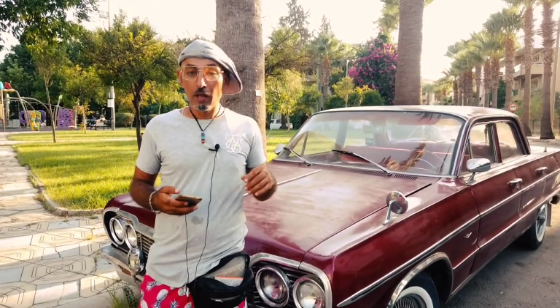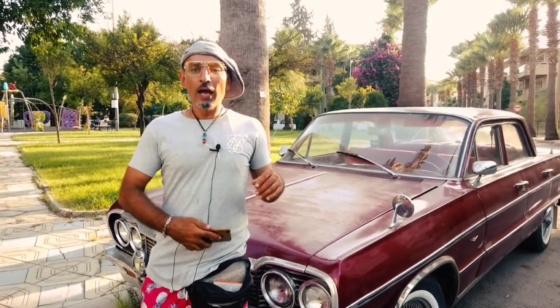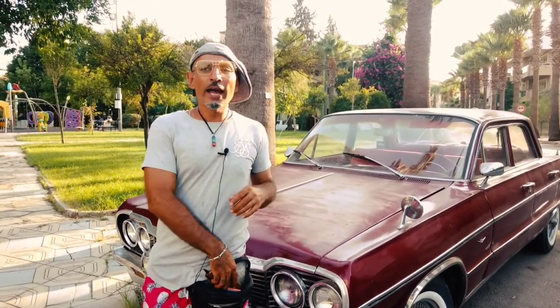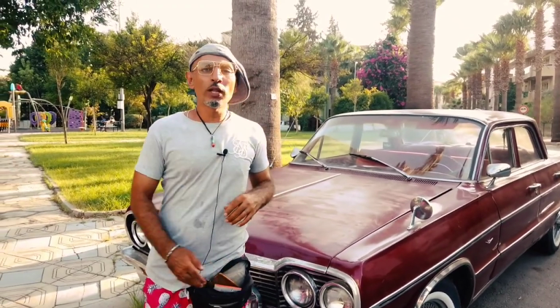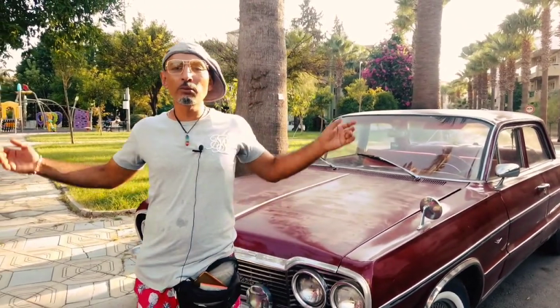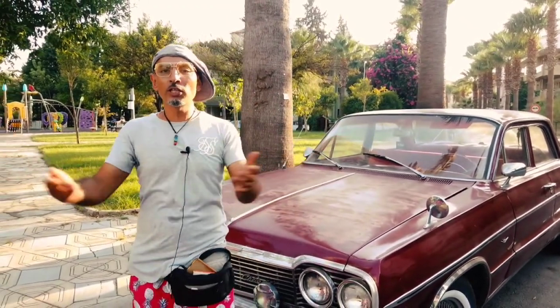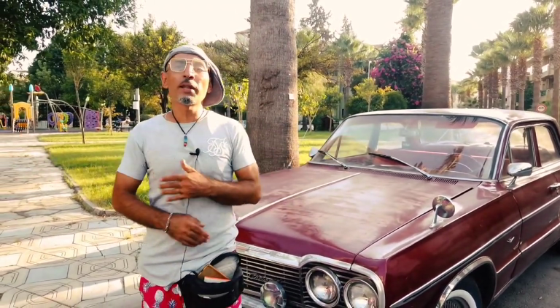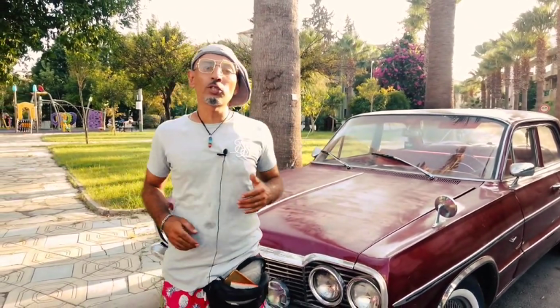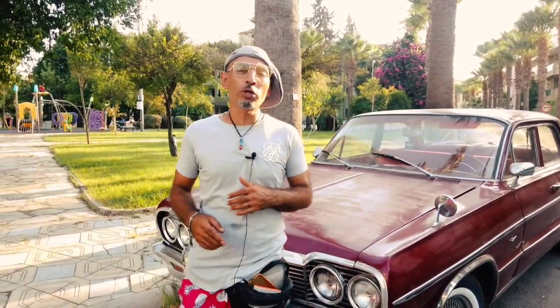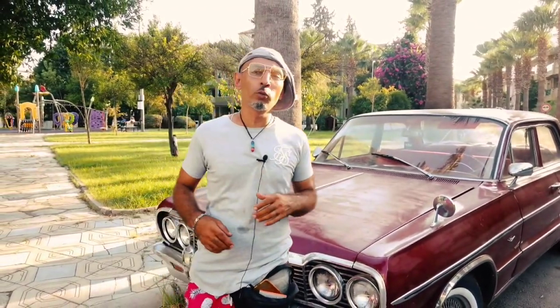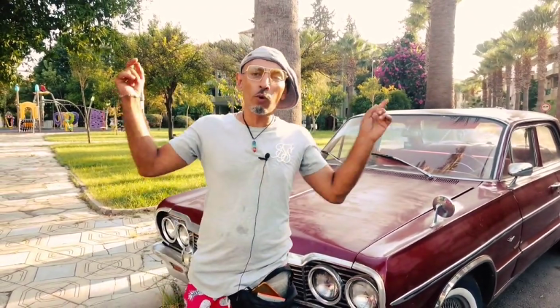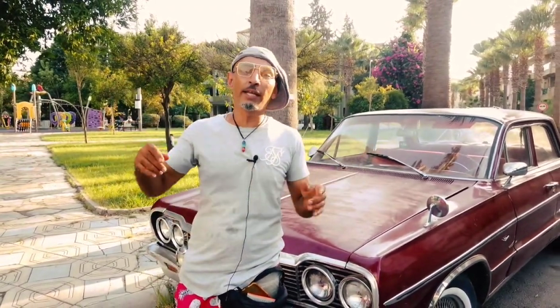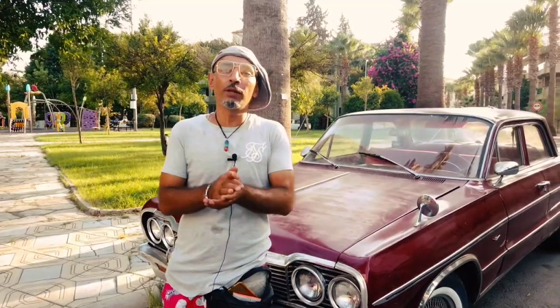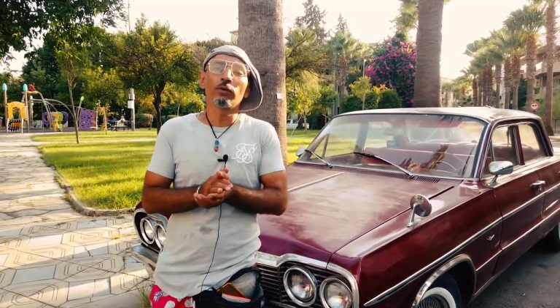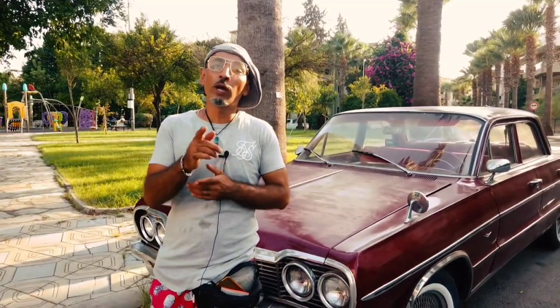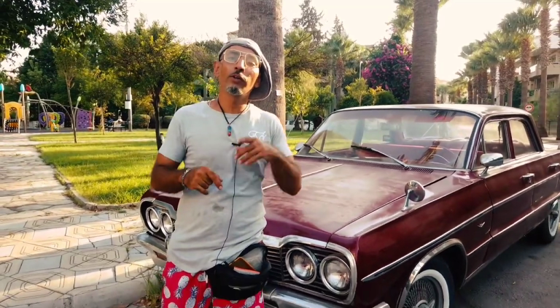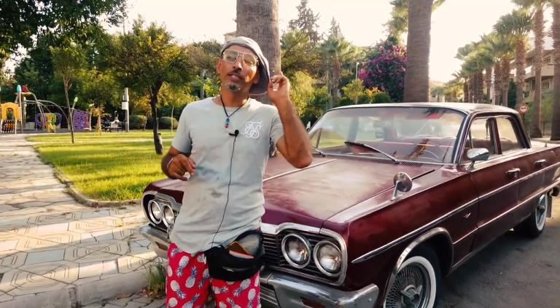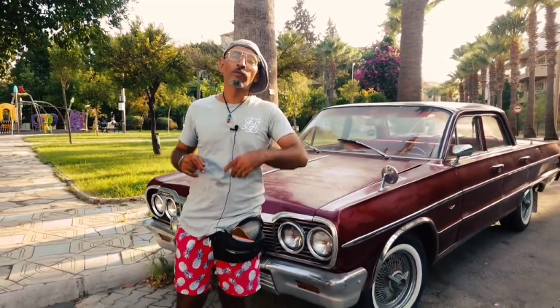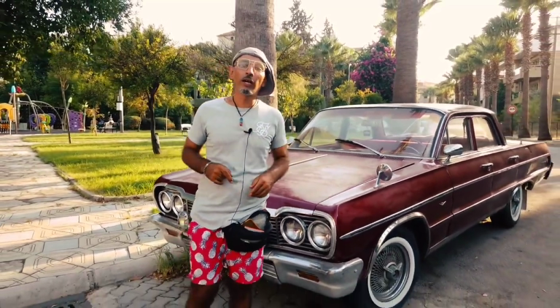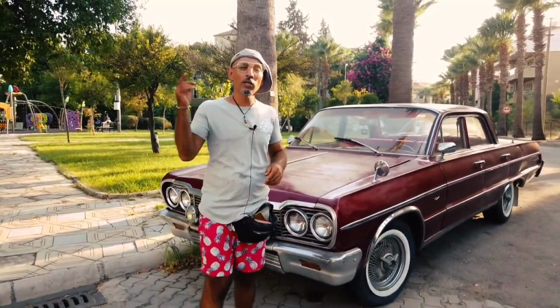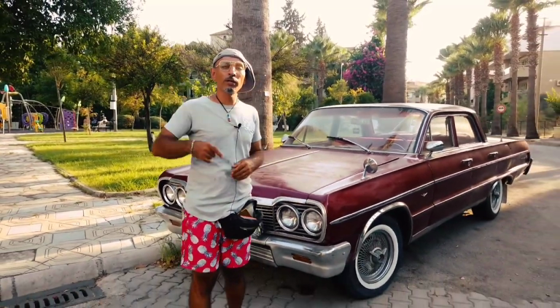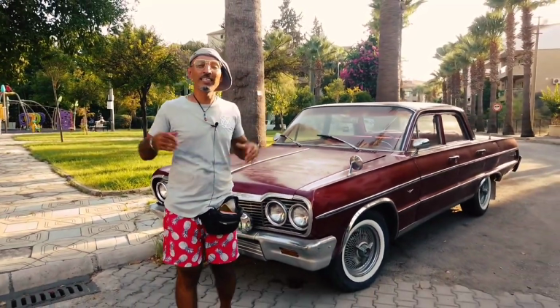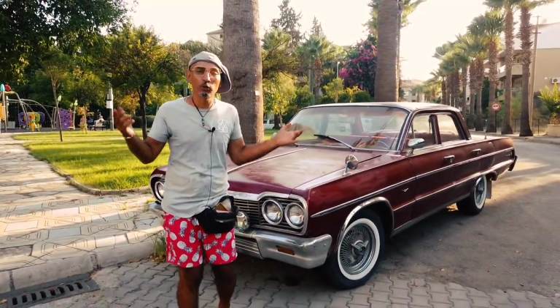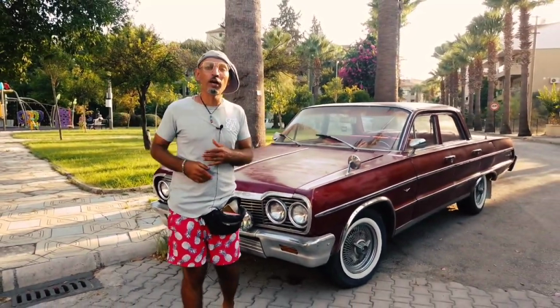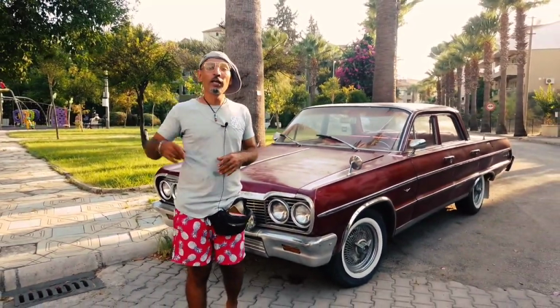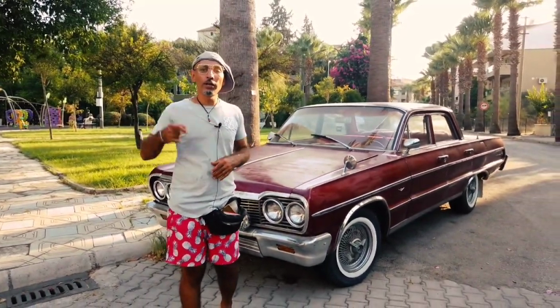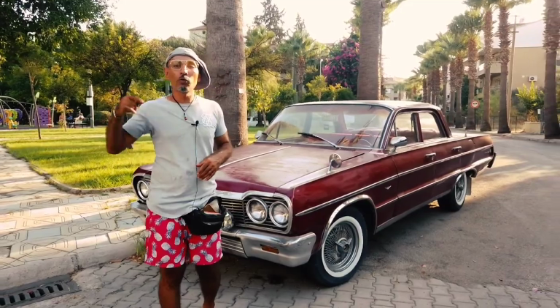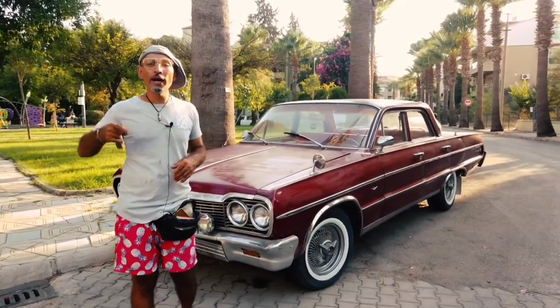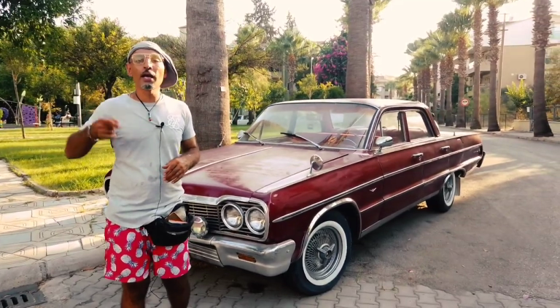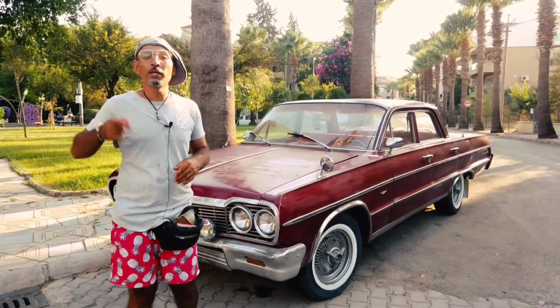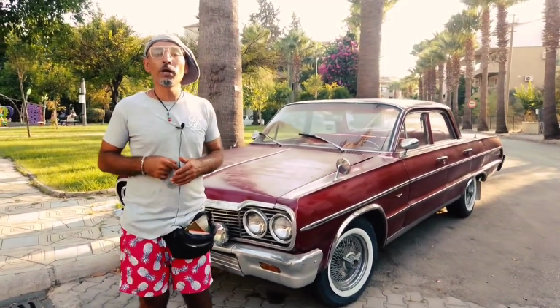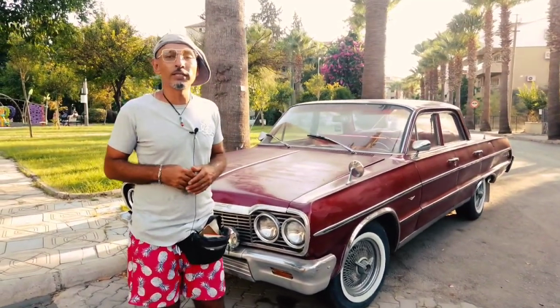Hello guys, welcome back to my channel. This is Bobblehead talking to you. We are right in the middle of Marmaris — it's not Africa, it's not America, it's not Cuba — we are right down in the middle of Marmaris.